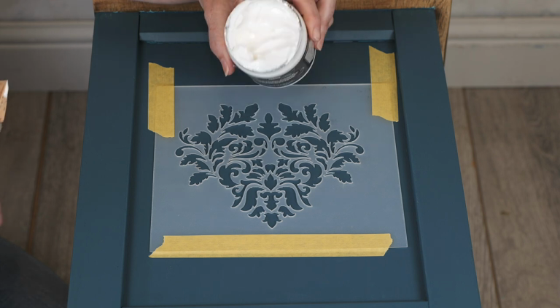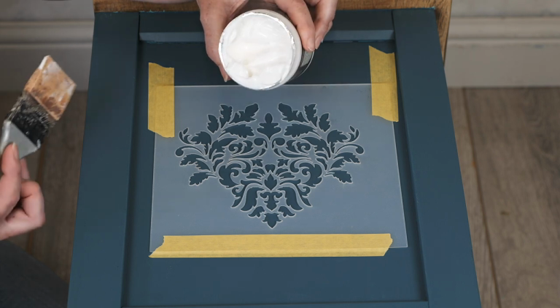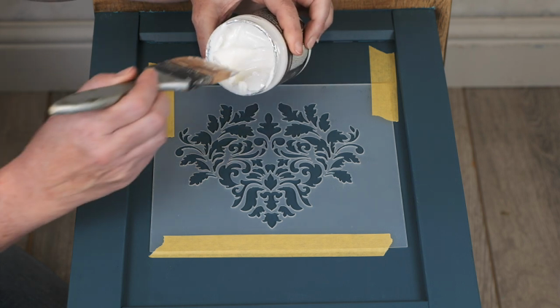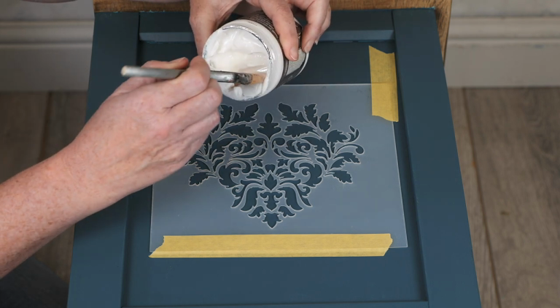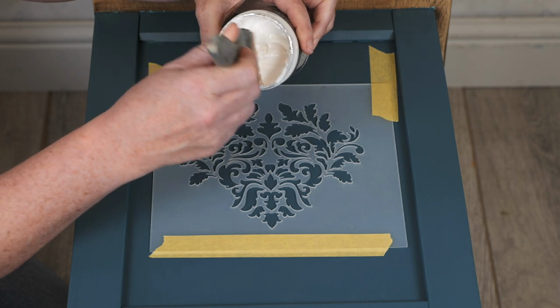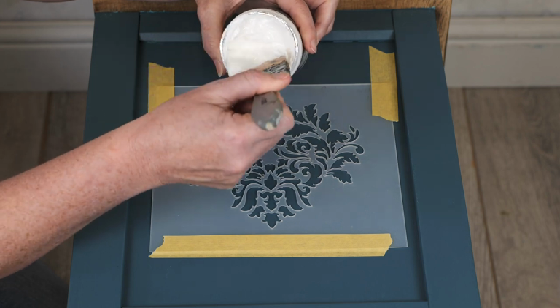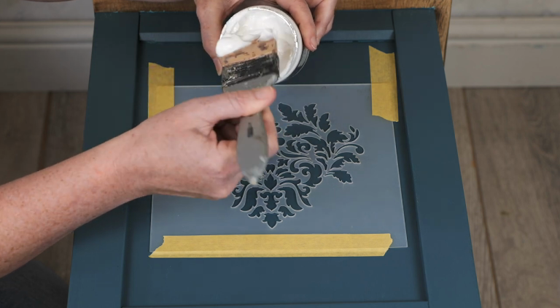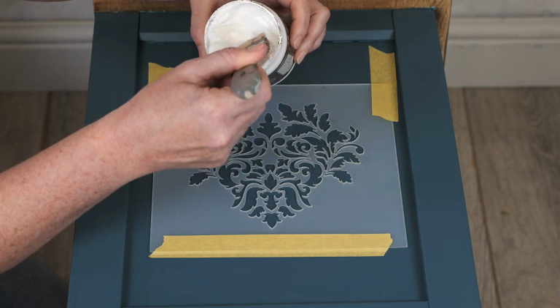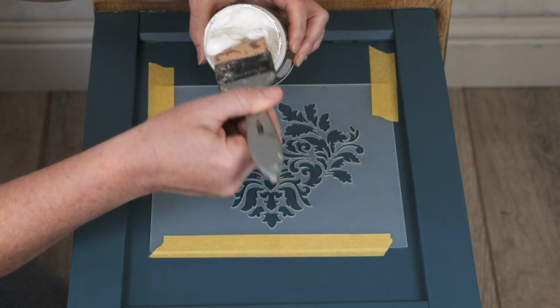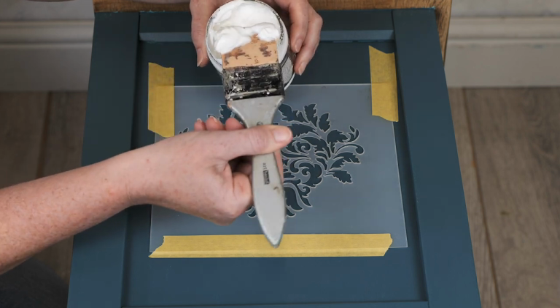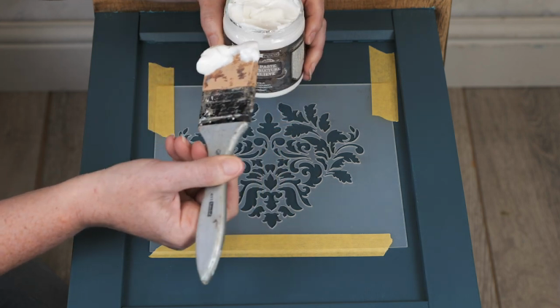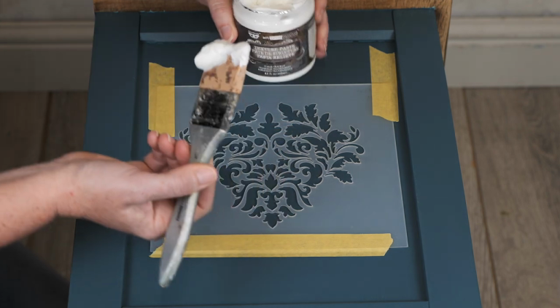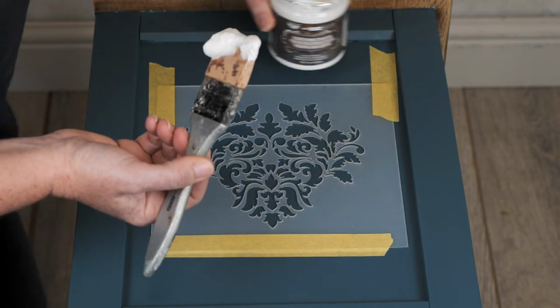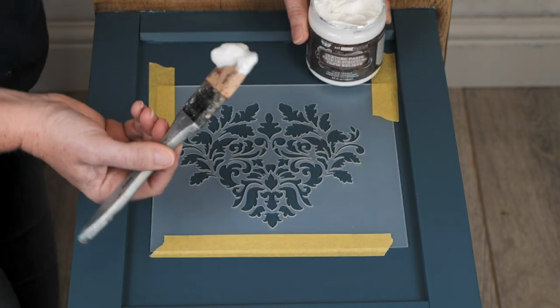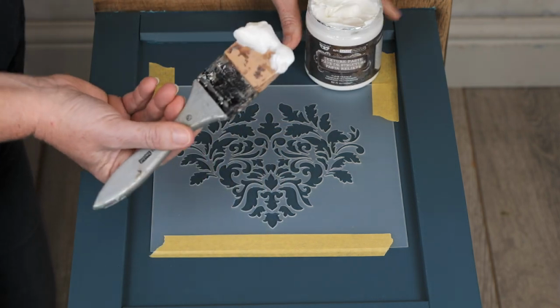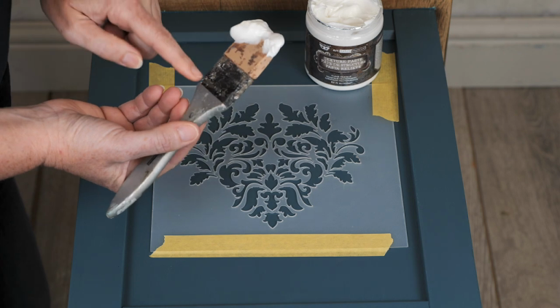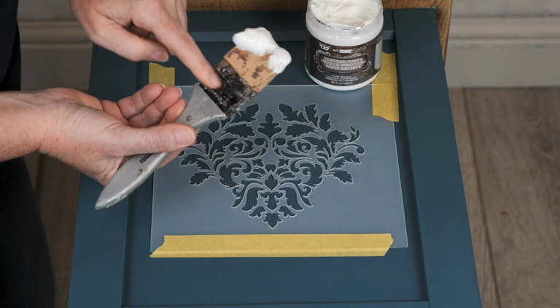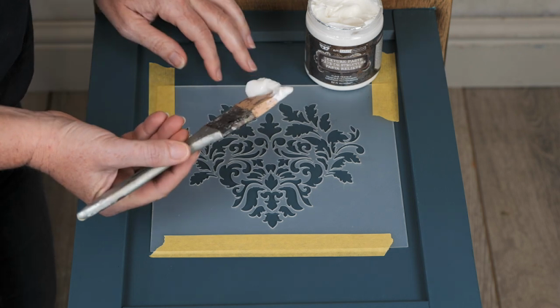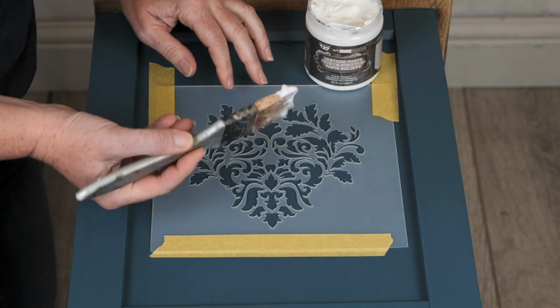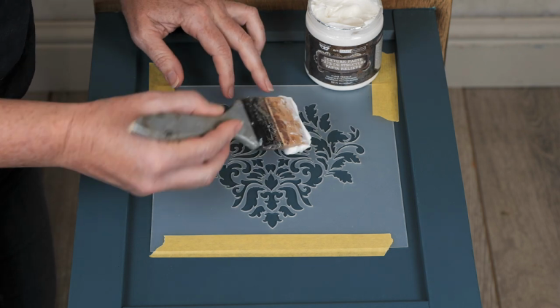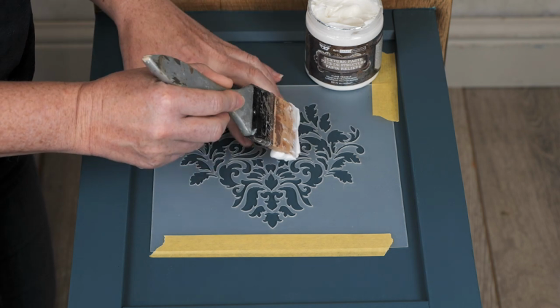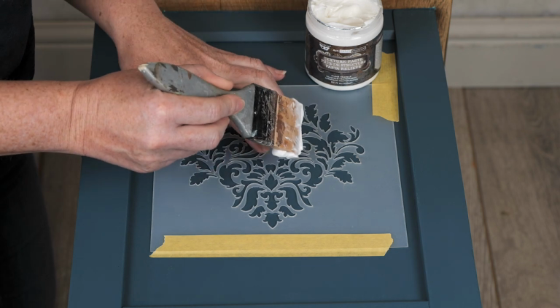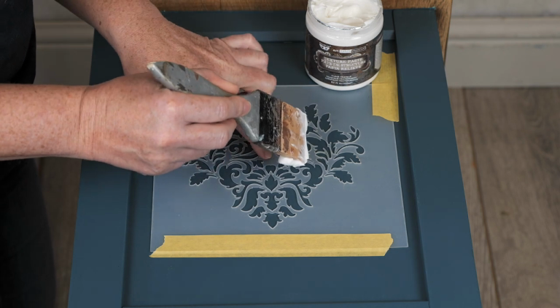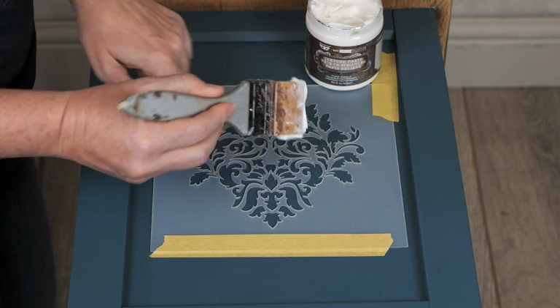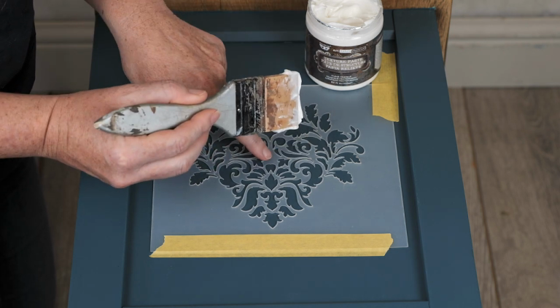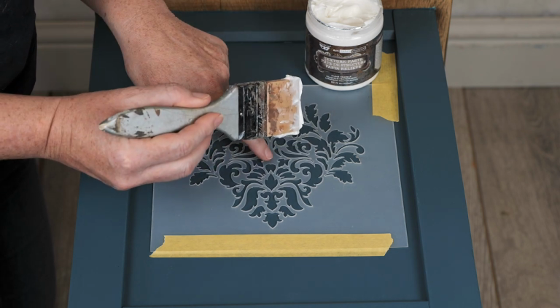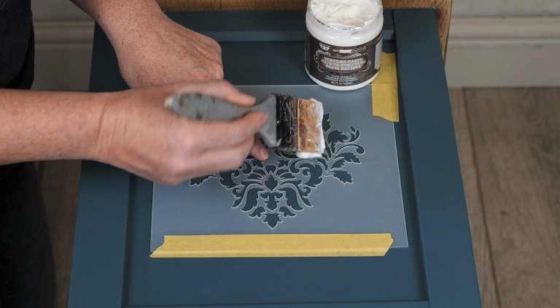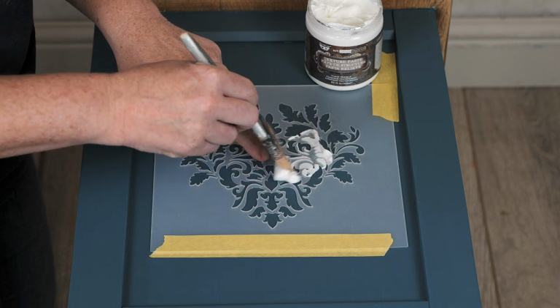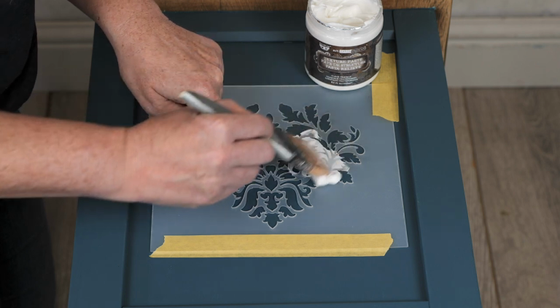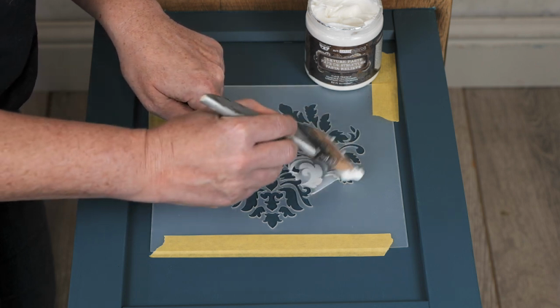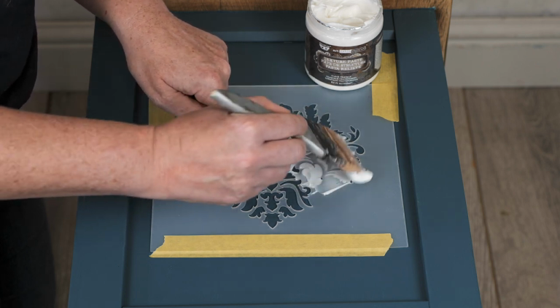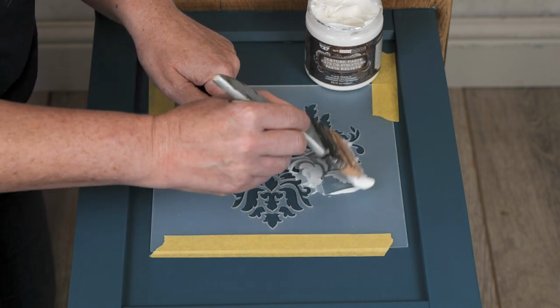The Crackle paste is quite a smooth paste. You won't see any texture coming until it starts to dry, so we're just going to take my trusty two-inch silicone brush. I'm going to hold down in some places in the middle and we're just going to apply it through the stencil.